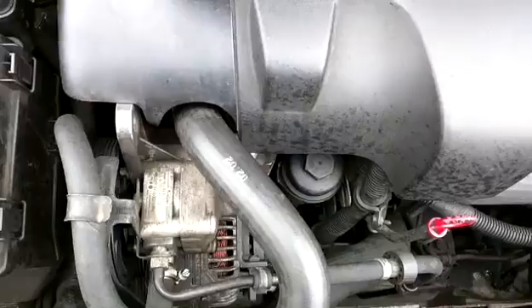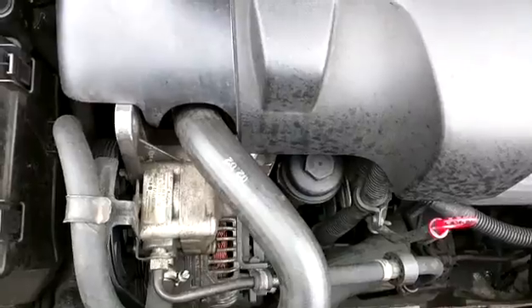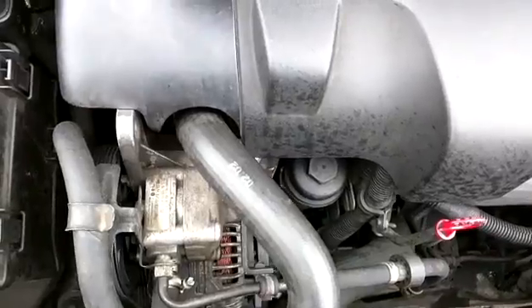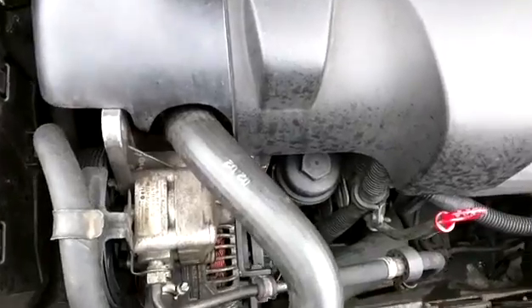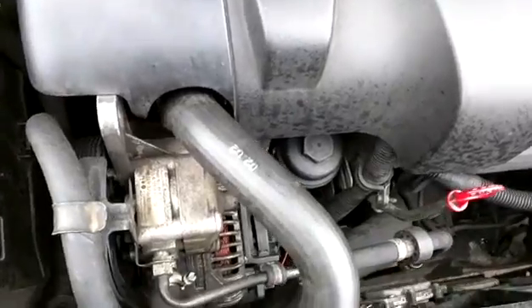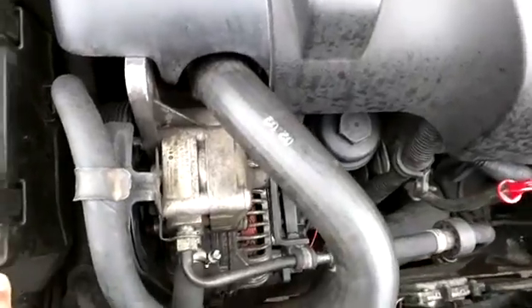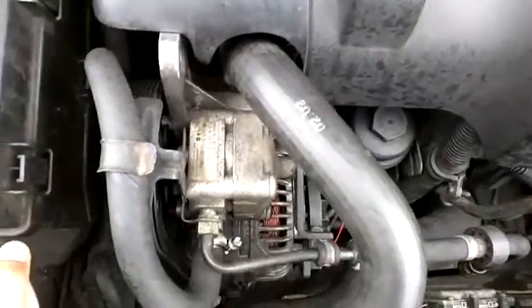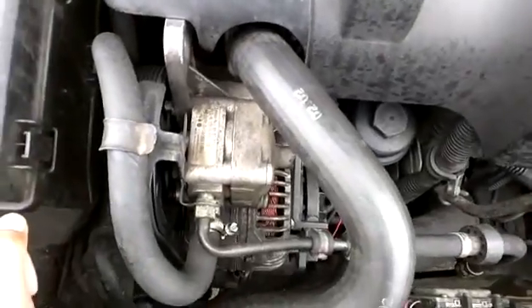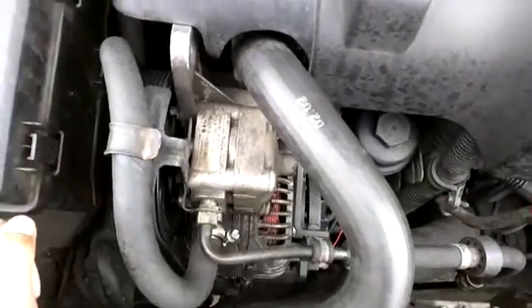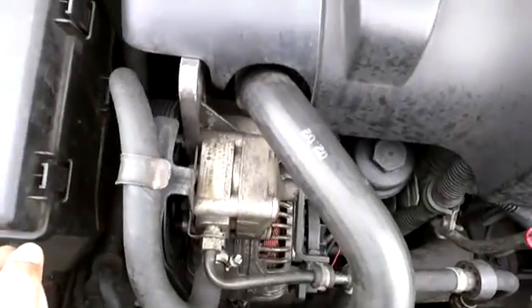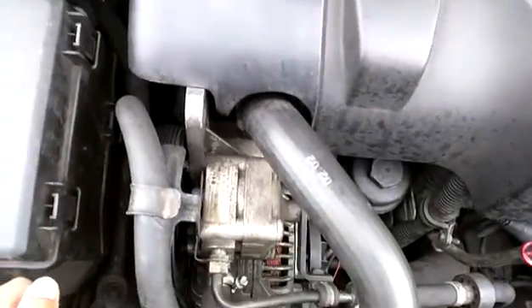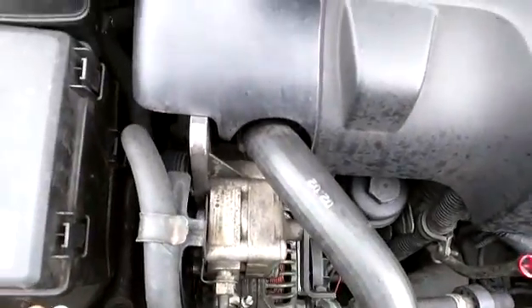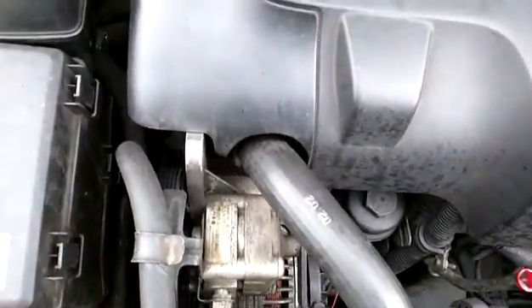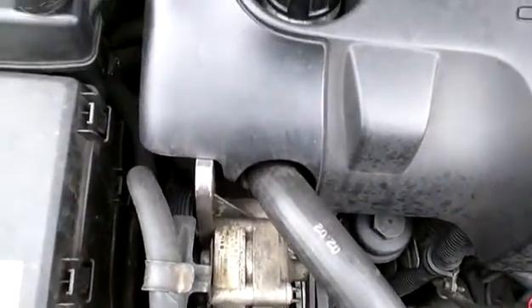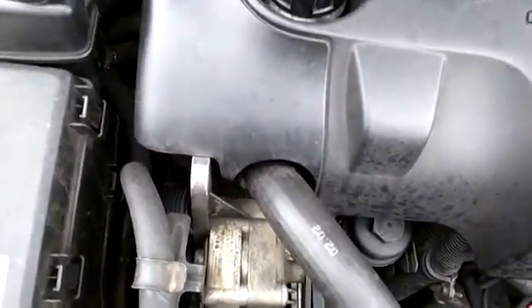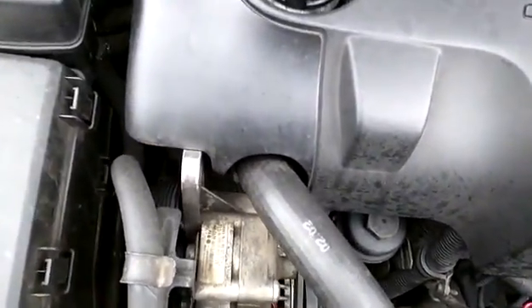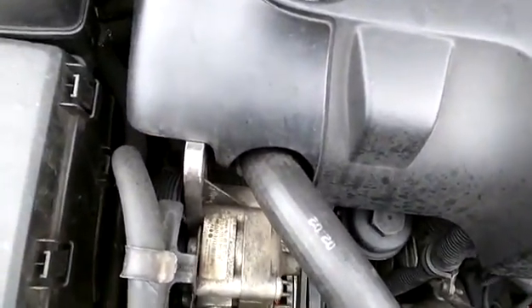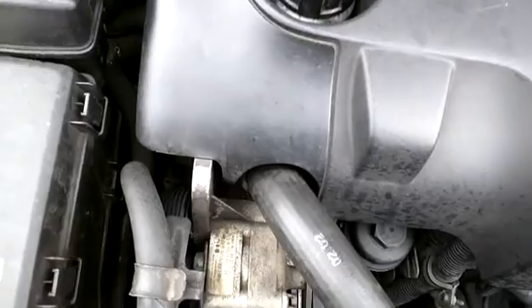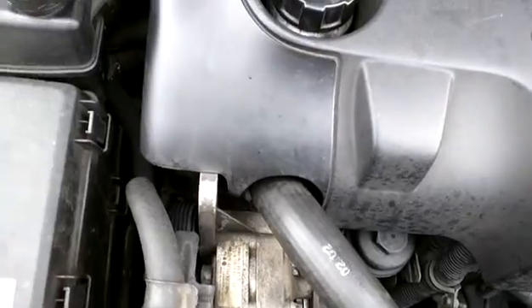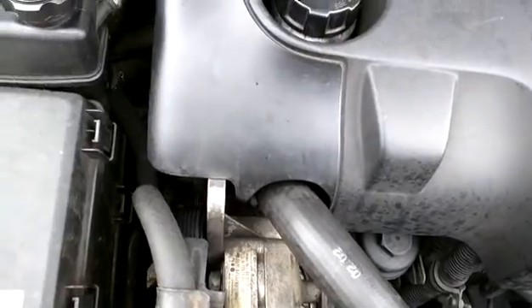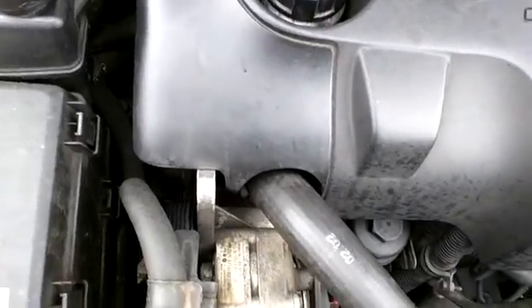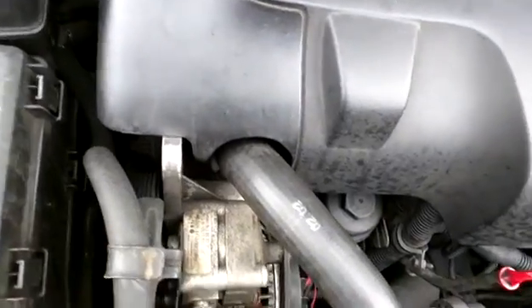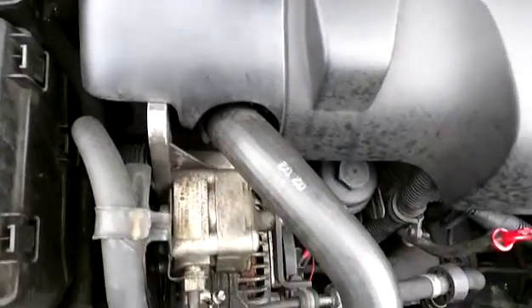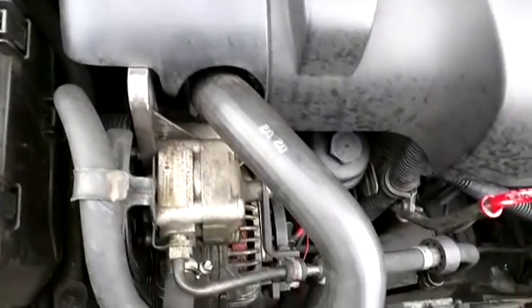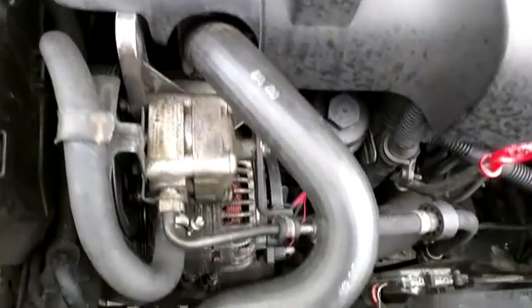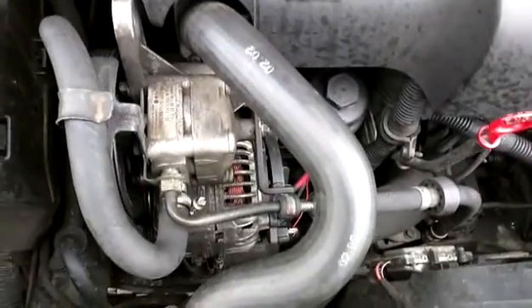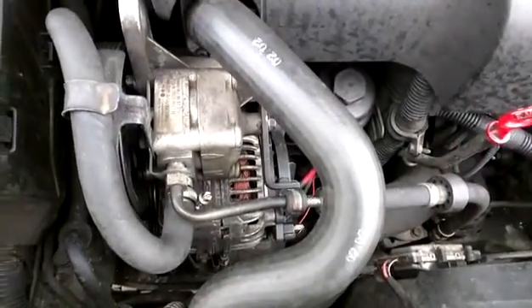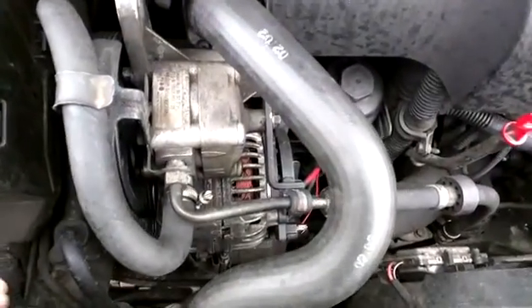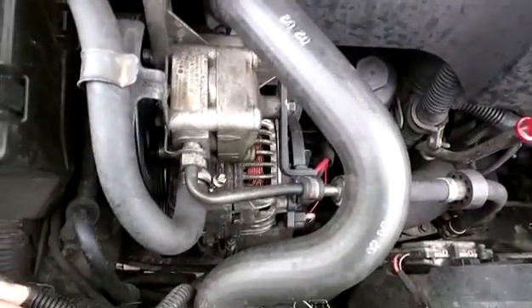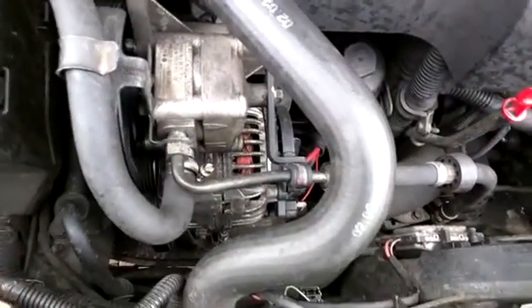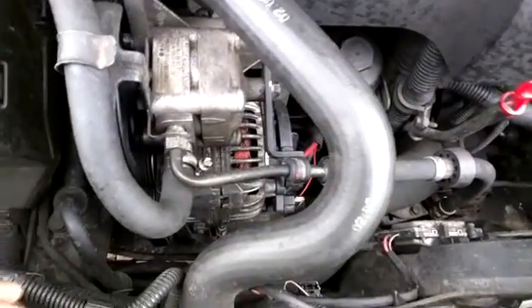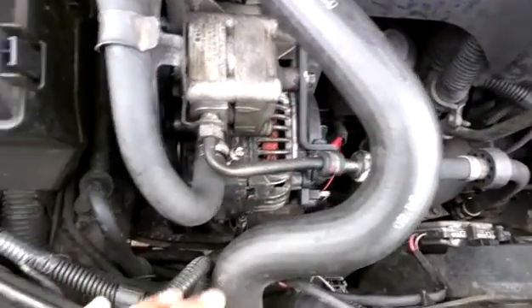I'm going to show you how to test the engine coolant temperature sensor using simple diagnostics. I'll show you first of all where you would find it.